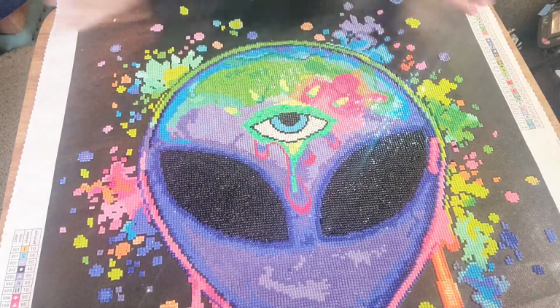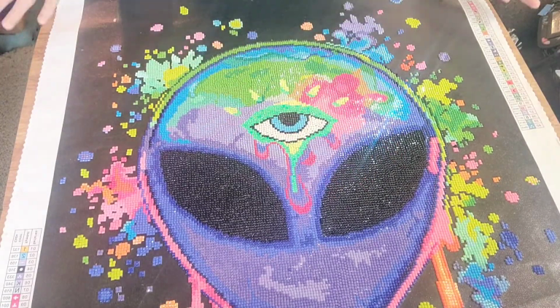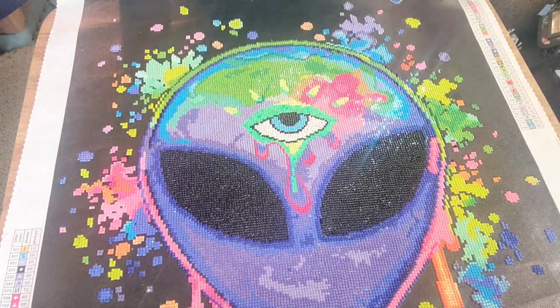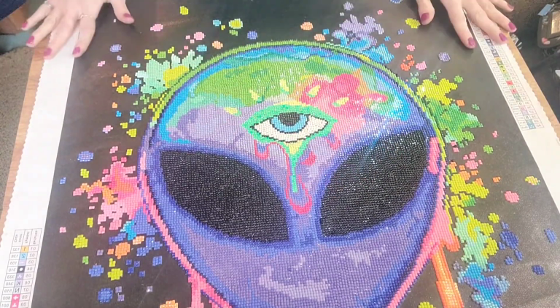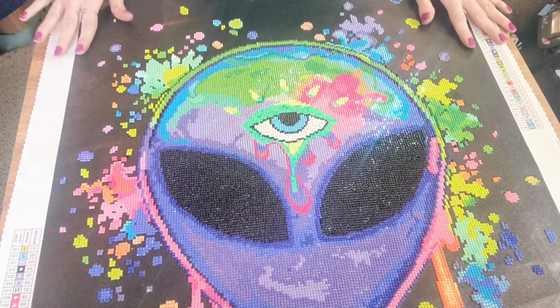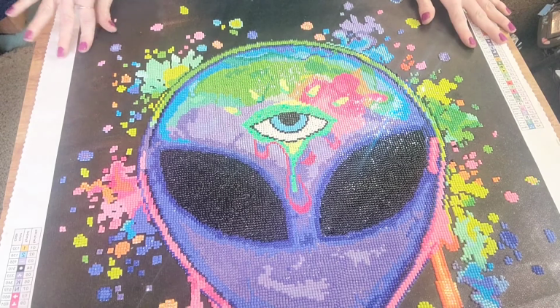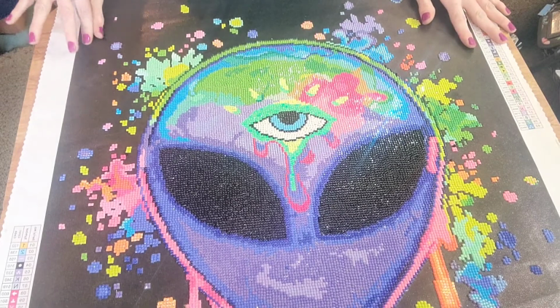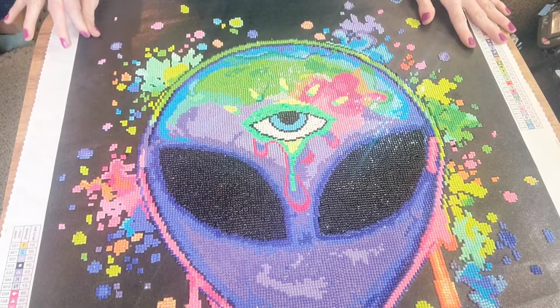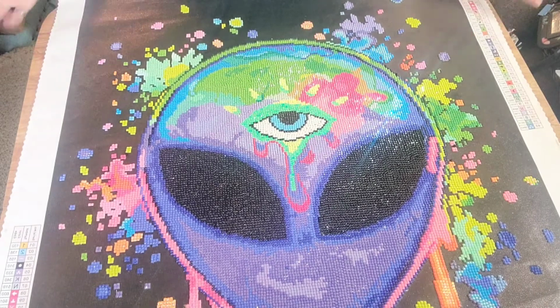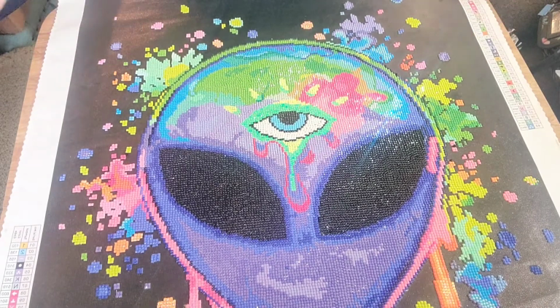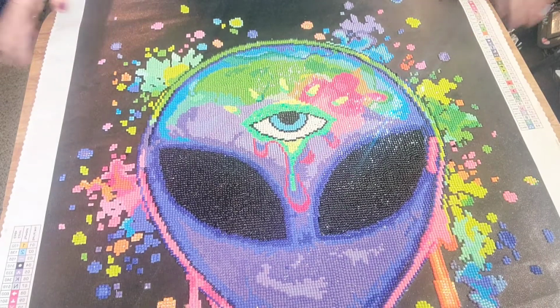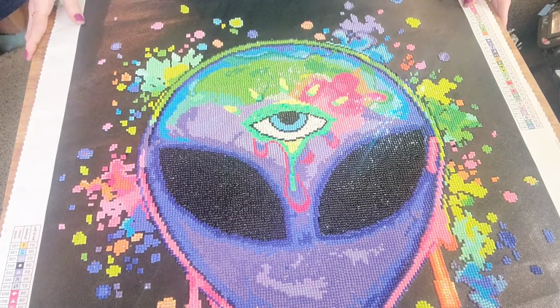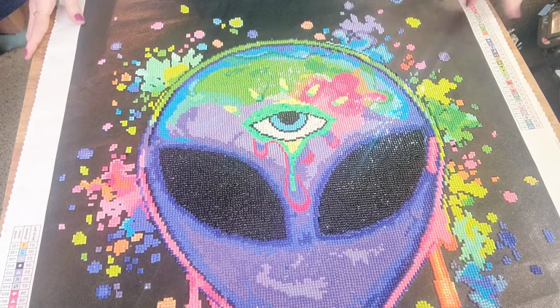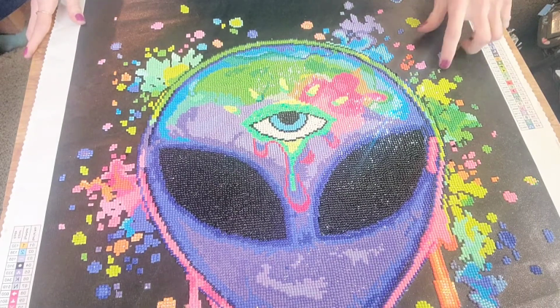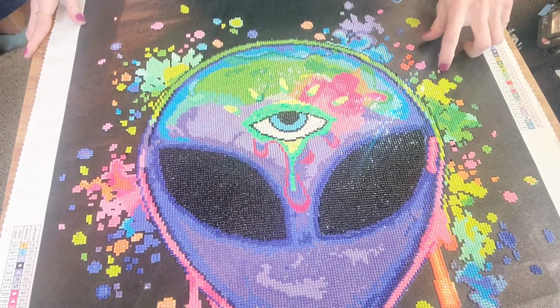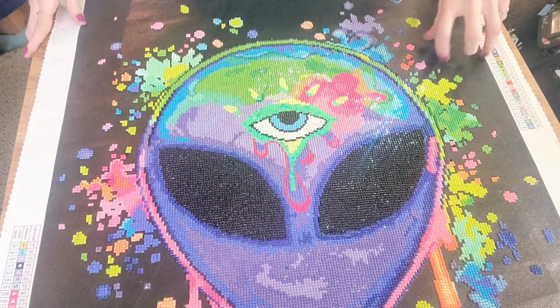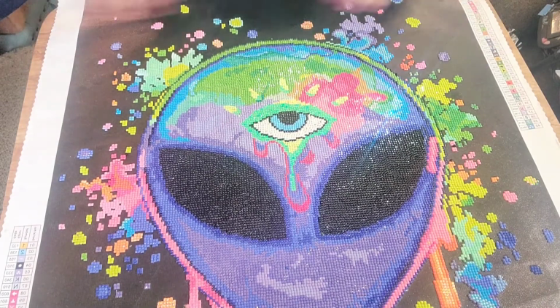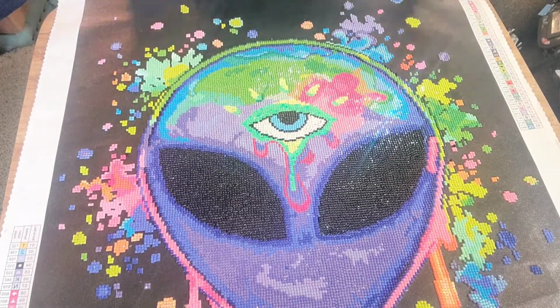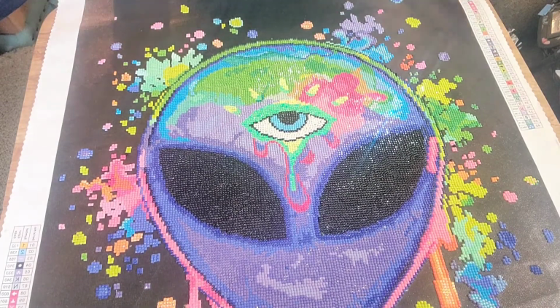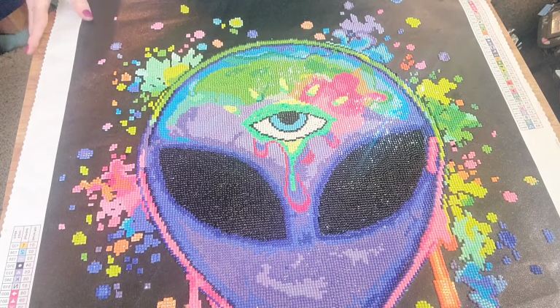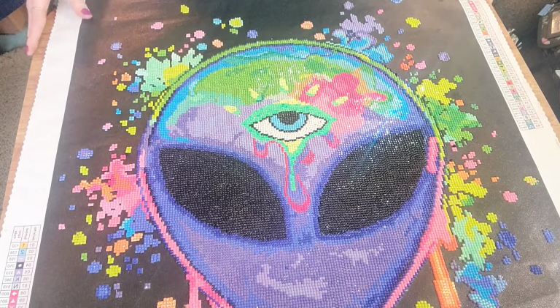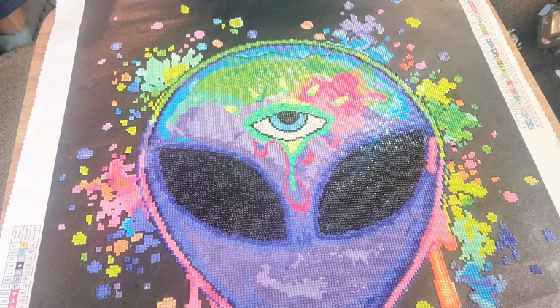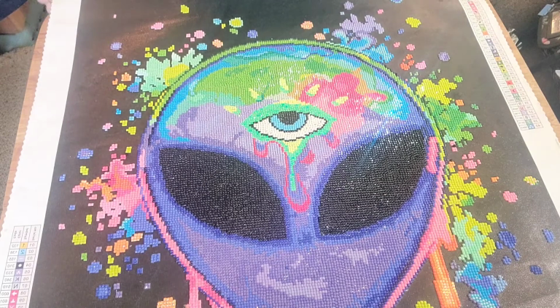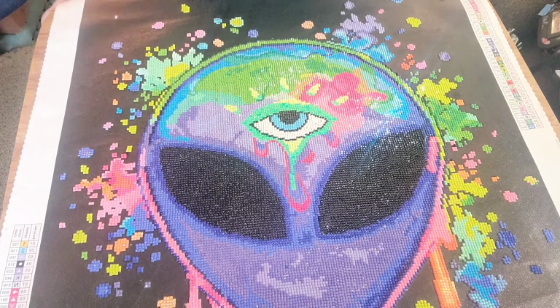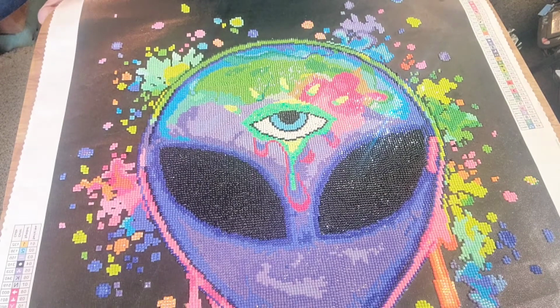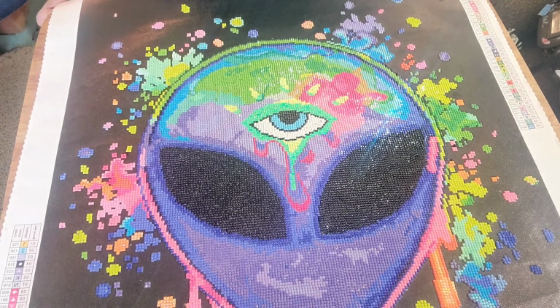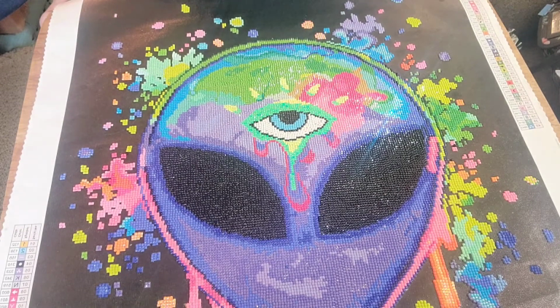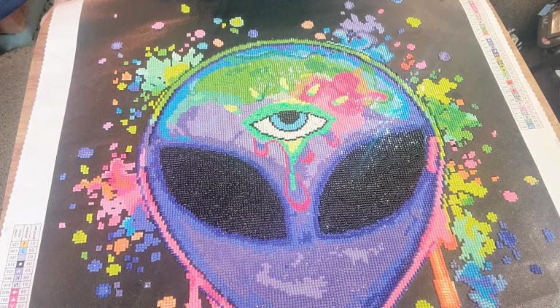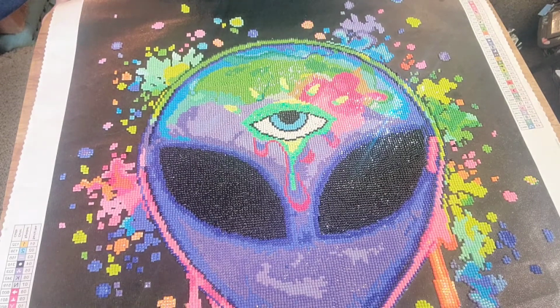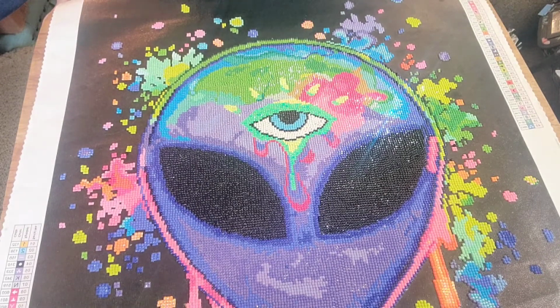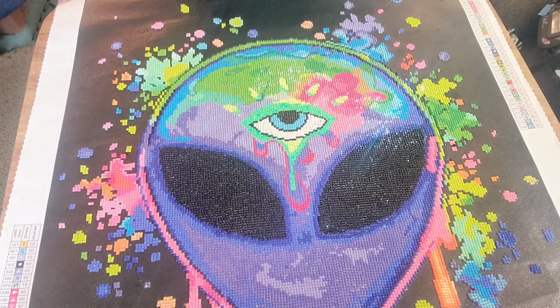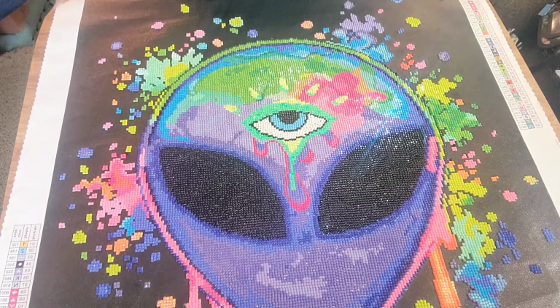I didn't run out of any colors. This is a pour-glue canvas, so it was sticky — there was adhesive all over the canvas. There were no missing parts, and I absolutely loved it.